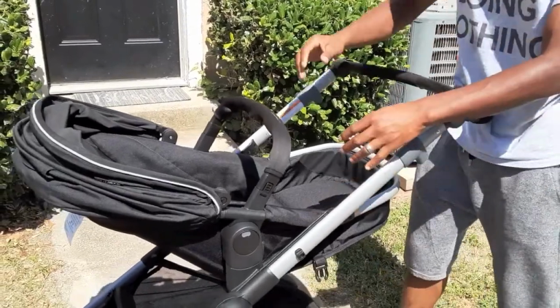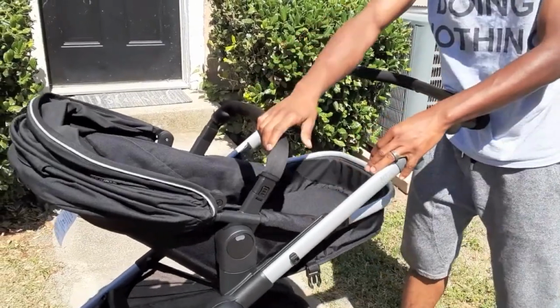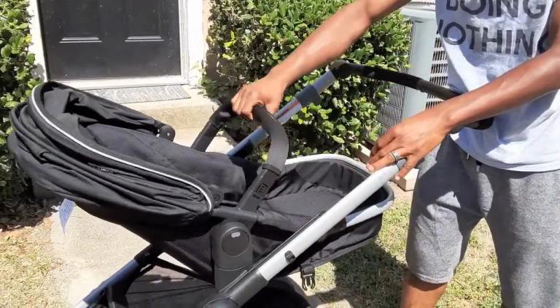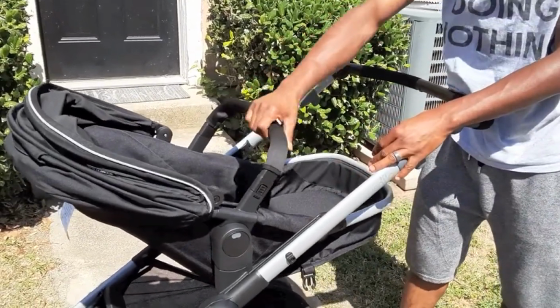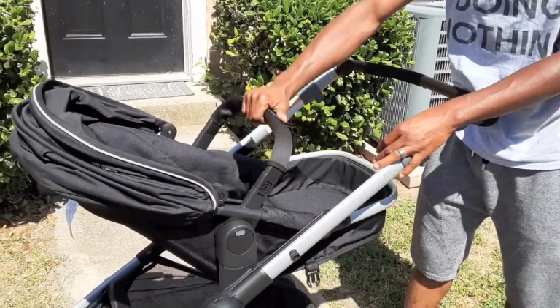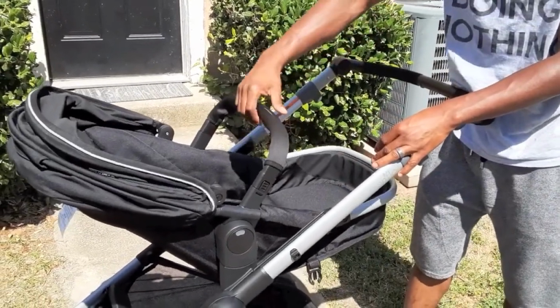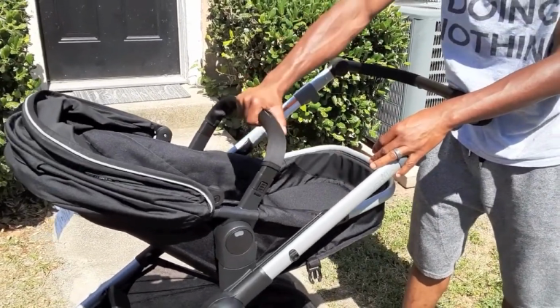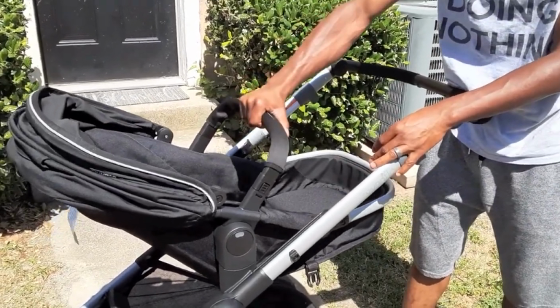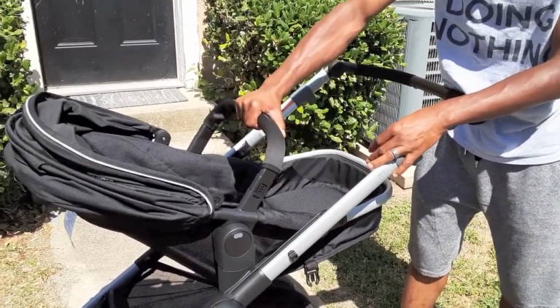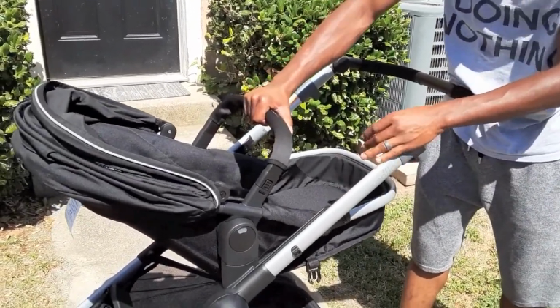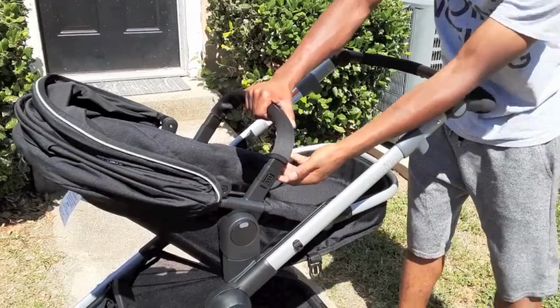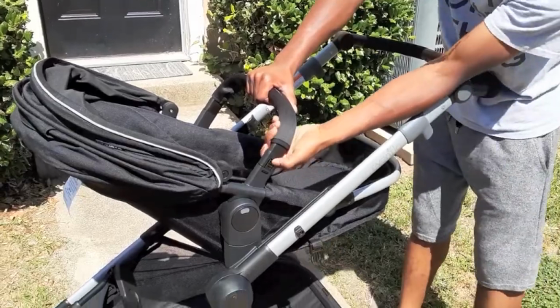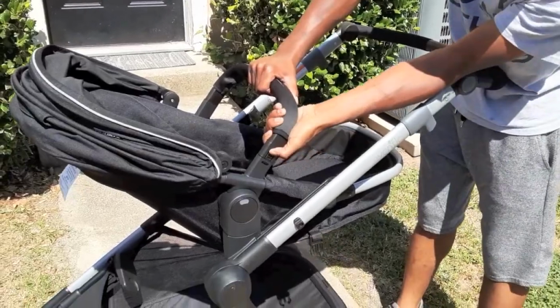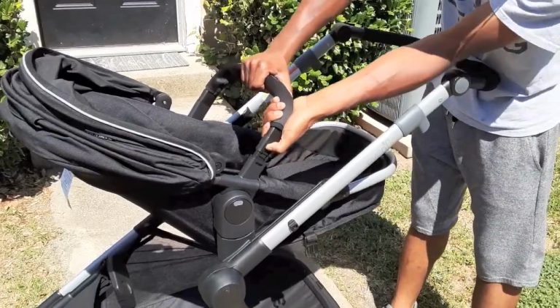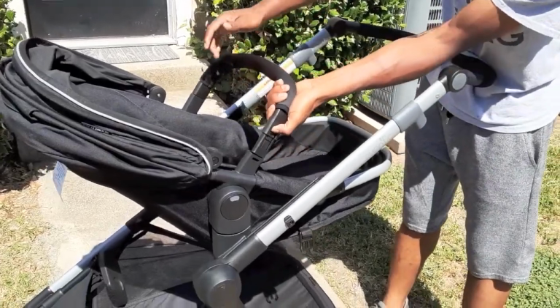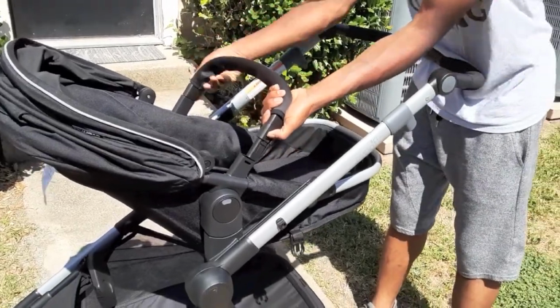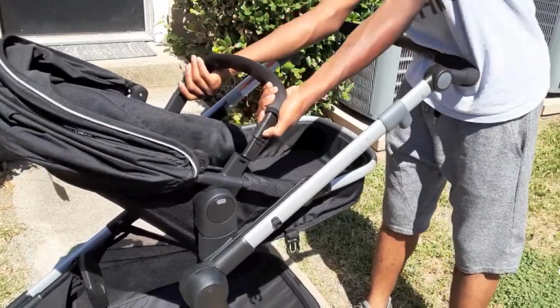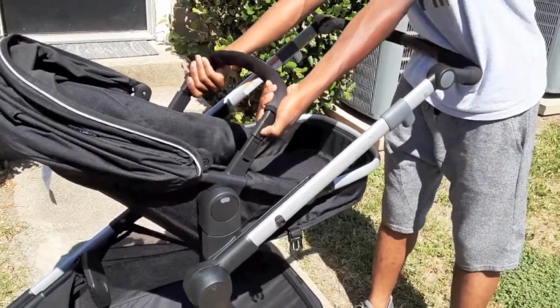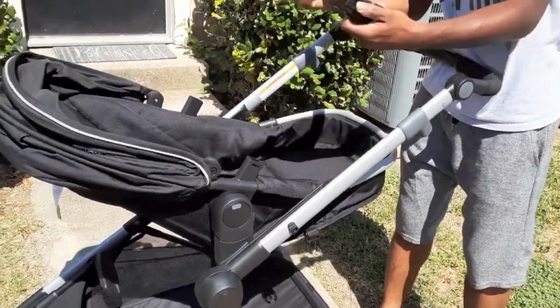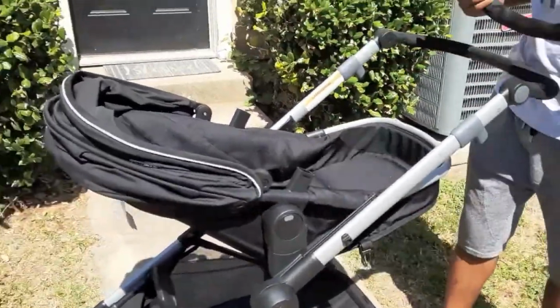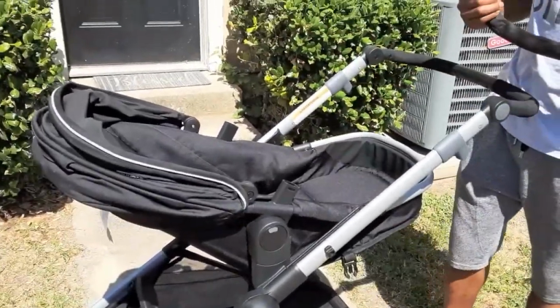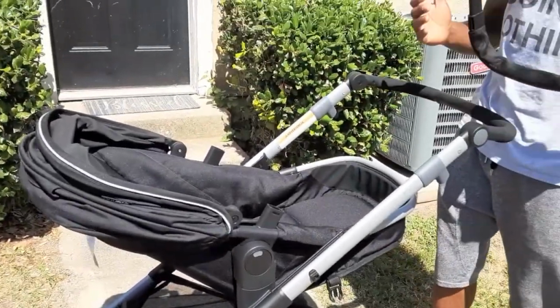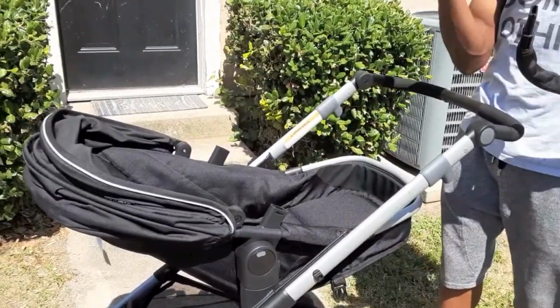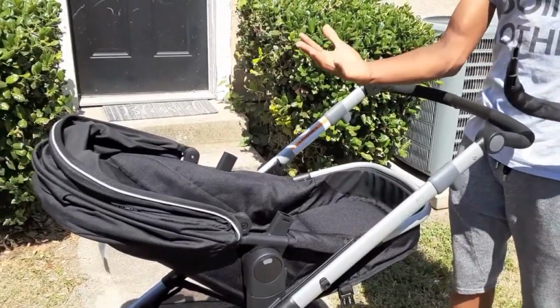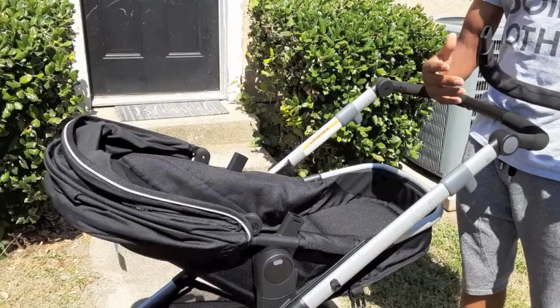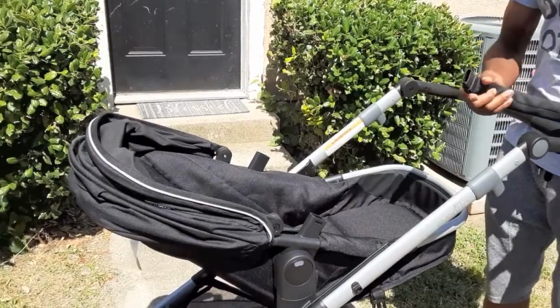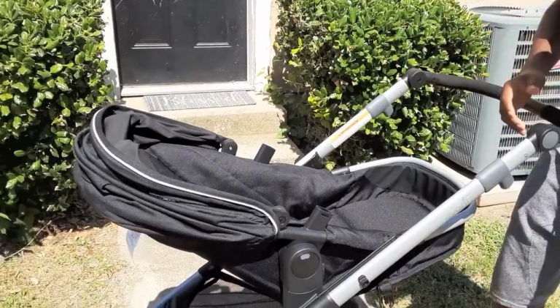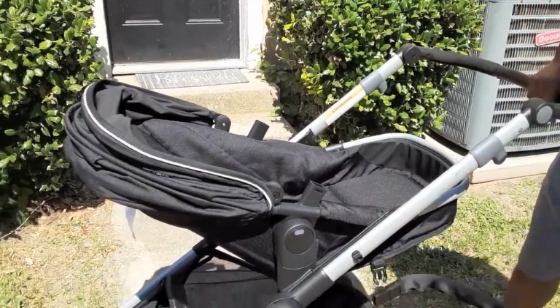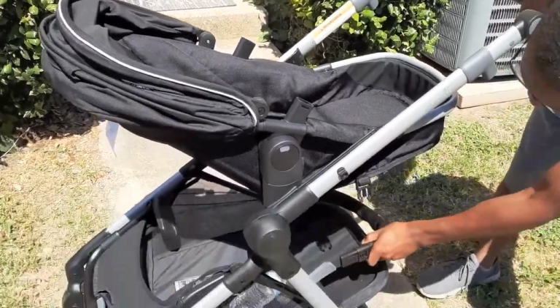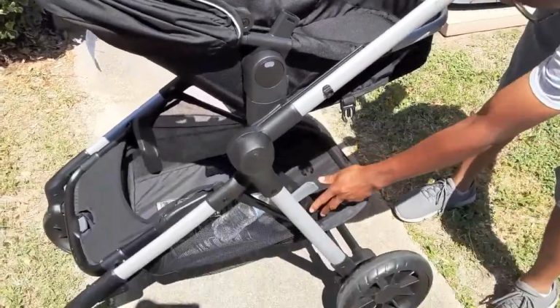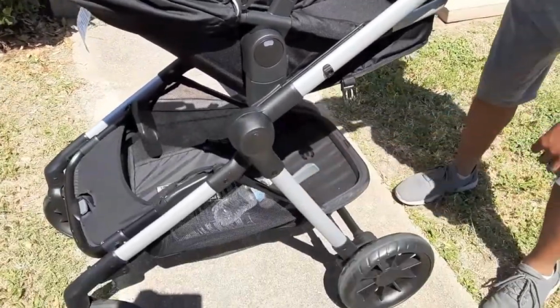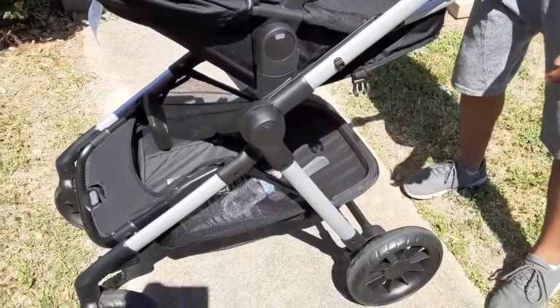If you want to keep the carrier handle on, you can. If you want to take it off, you just release it here. That way you have a full view of your baby. You can put the handle in the undercarriage down here.